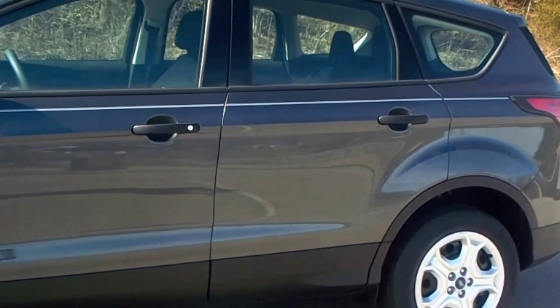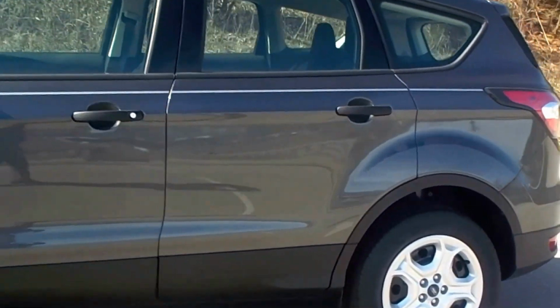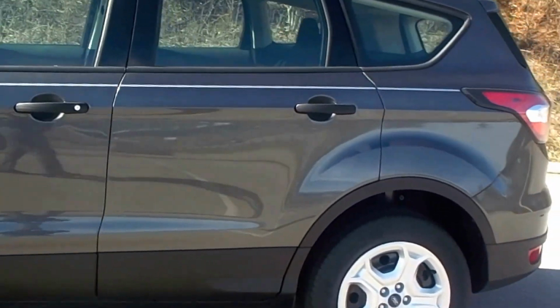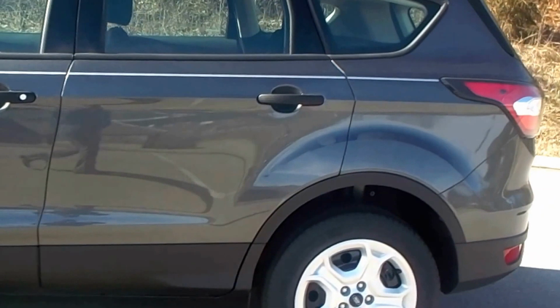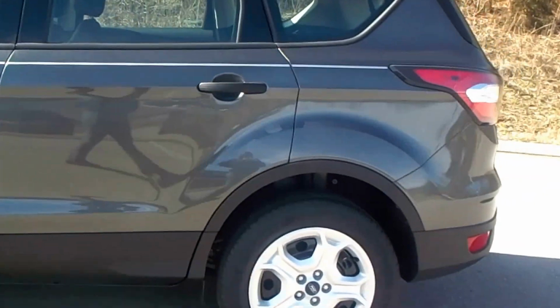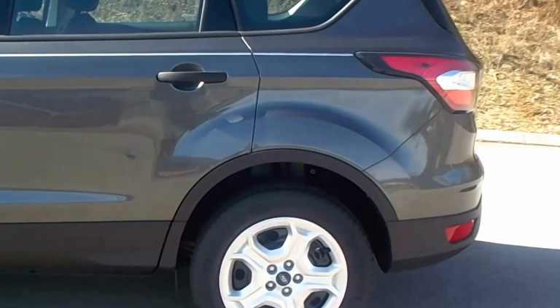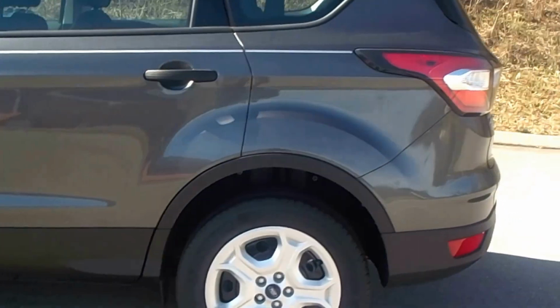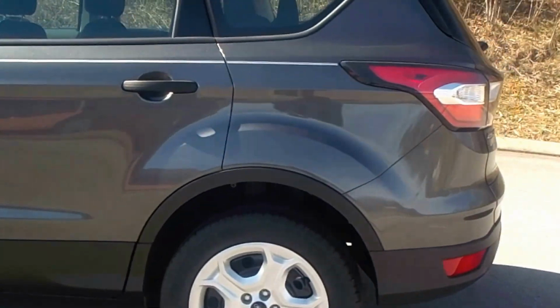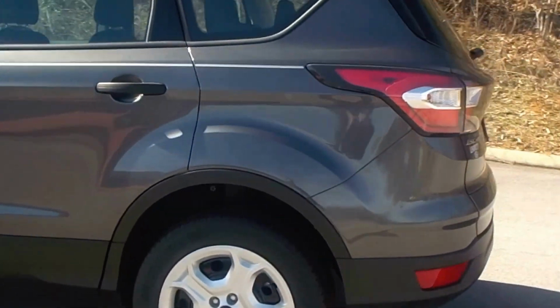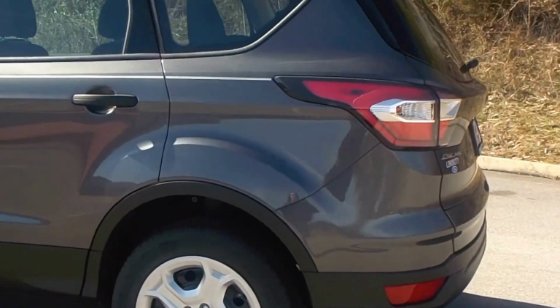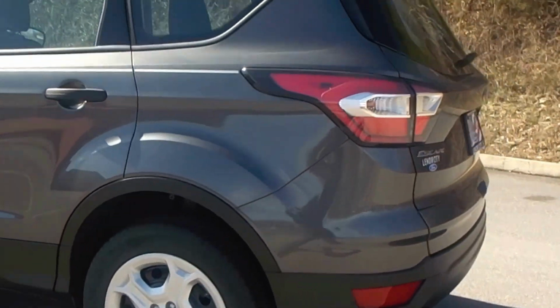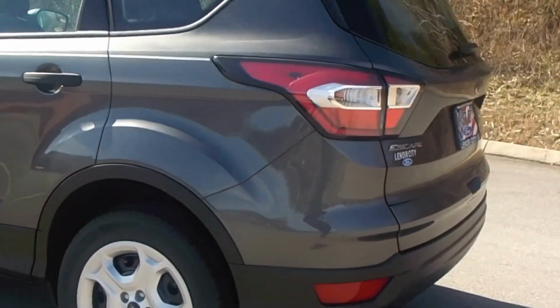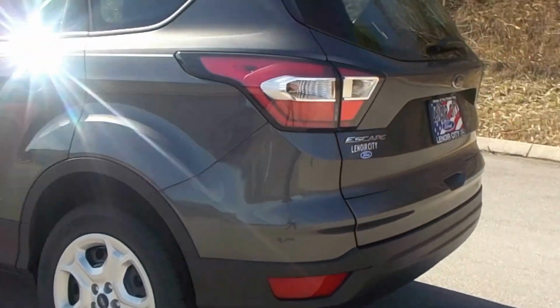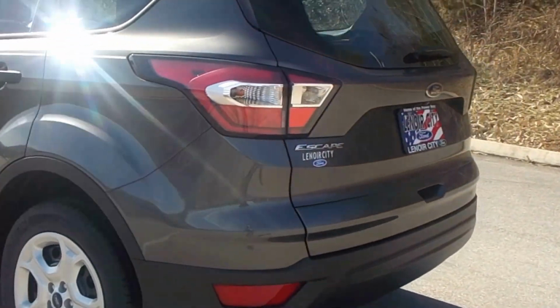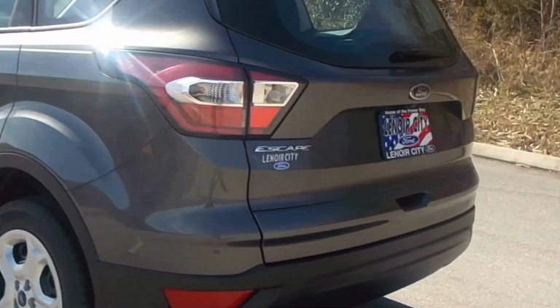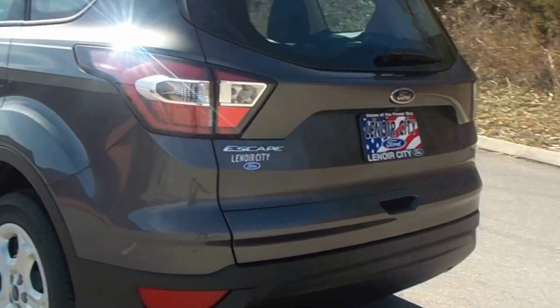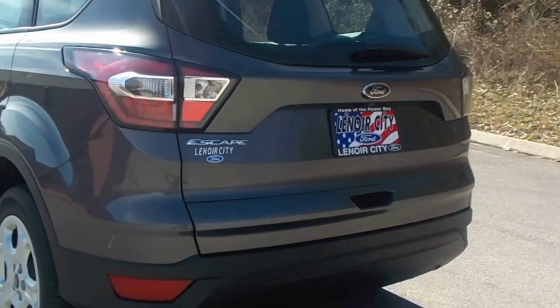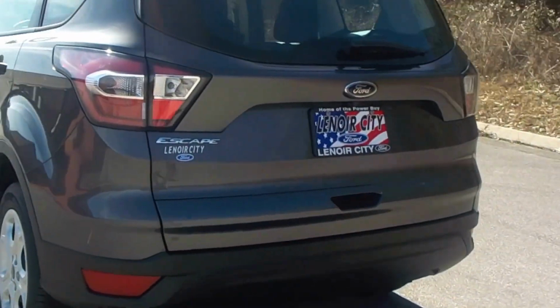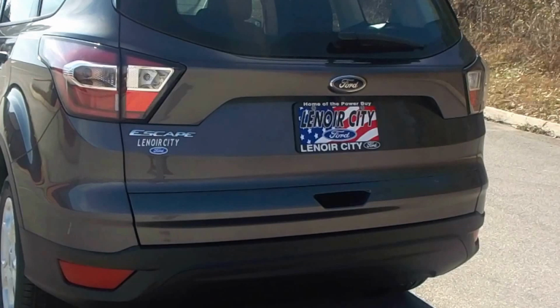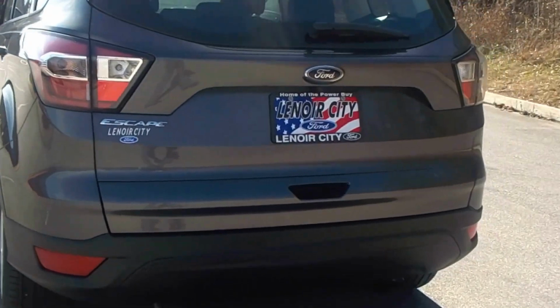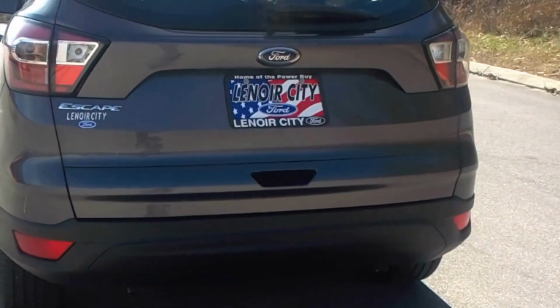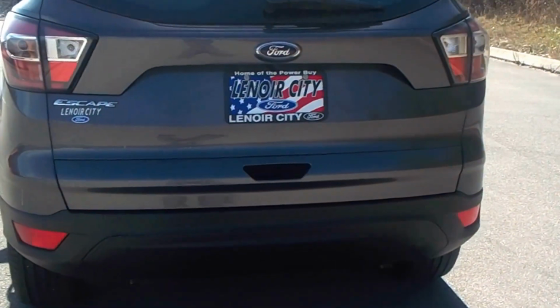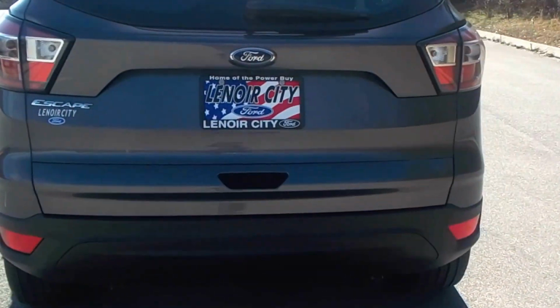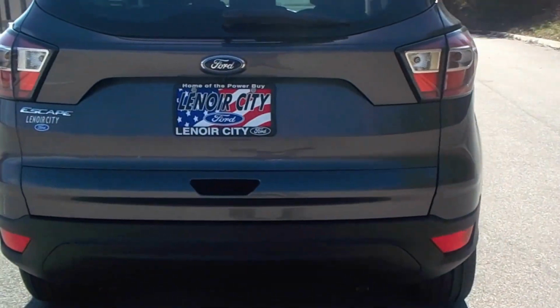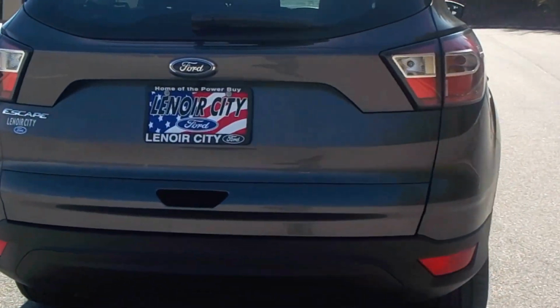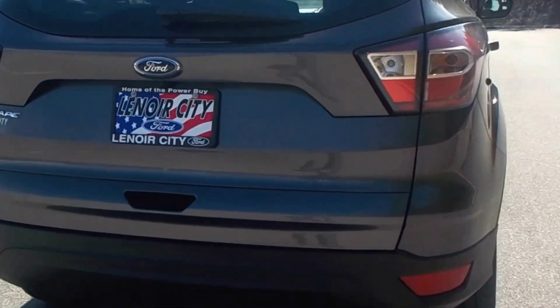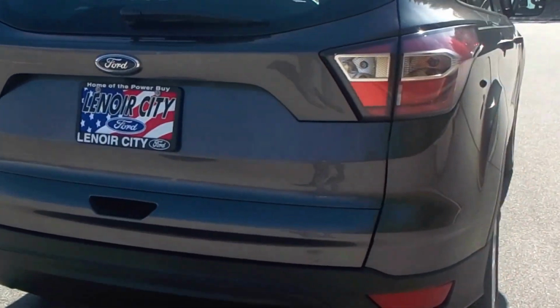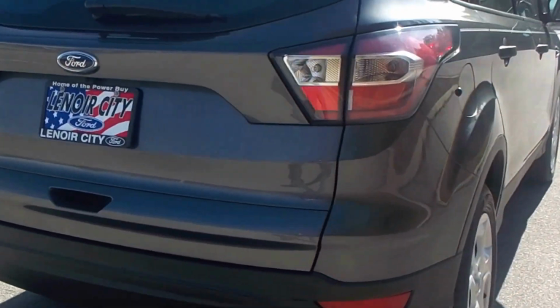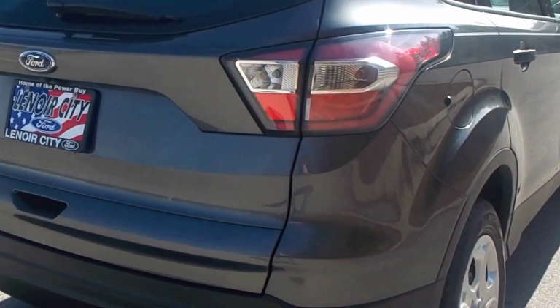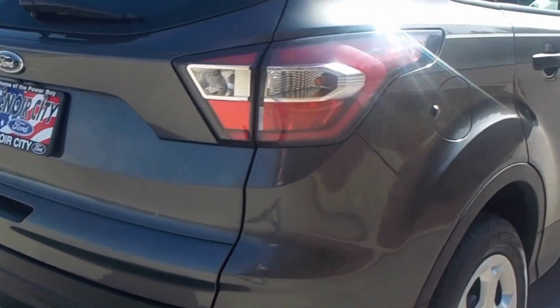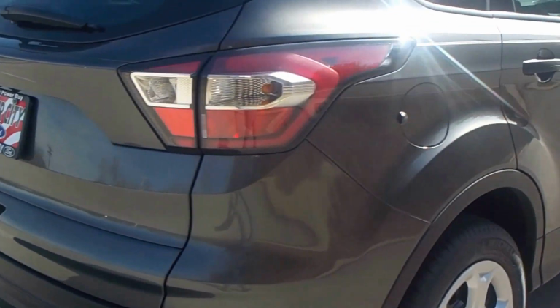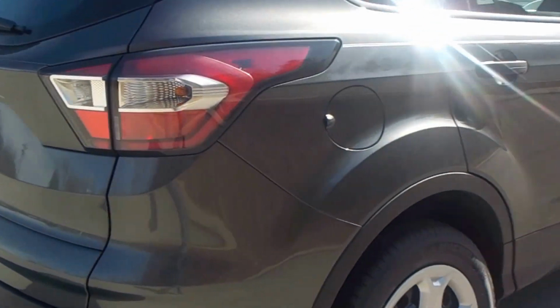It comes with a 2.5 four-cylinder, 168 horsepower on that four-cylinder. Get up to 30 miles to the gallon. Very, very nice compact SUV.